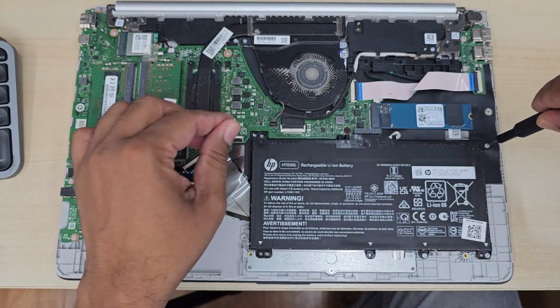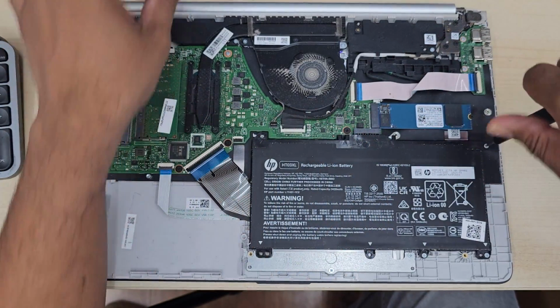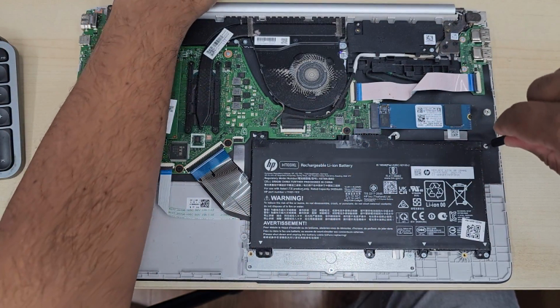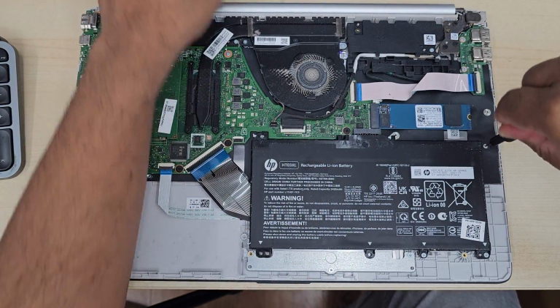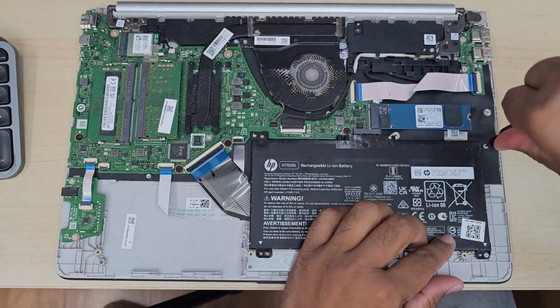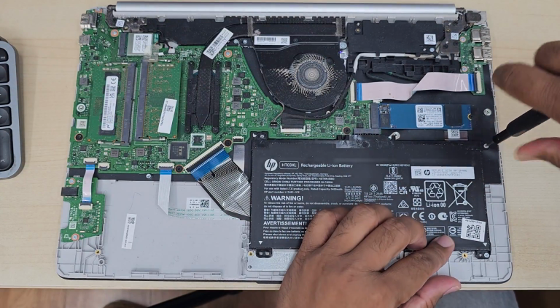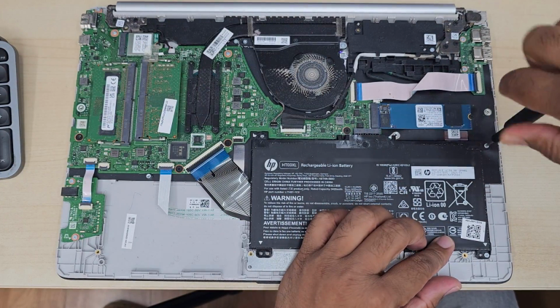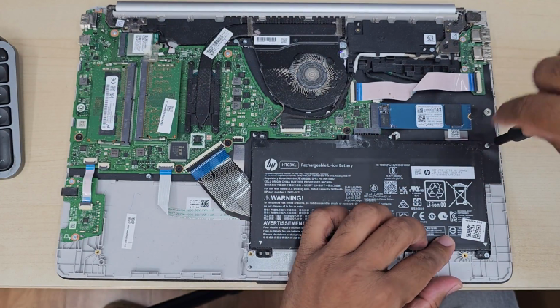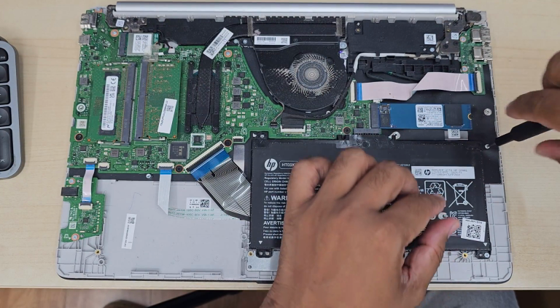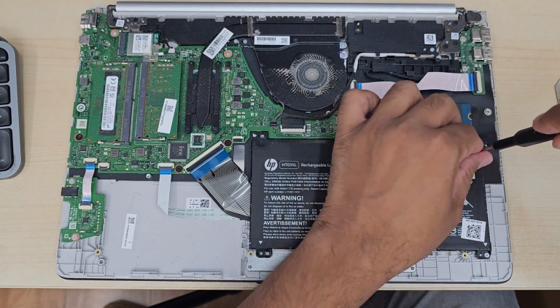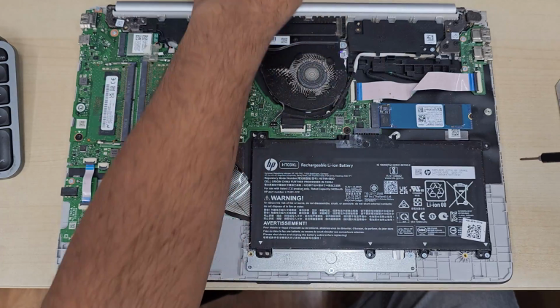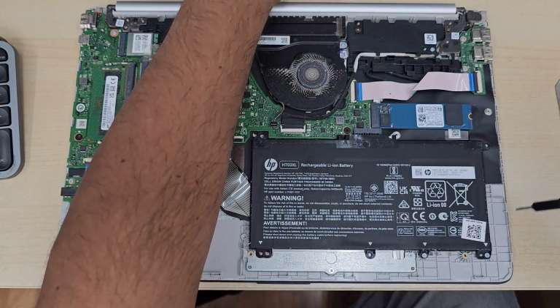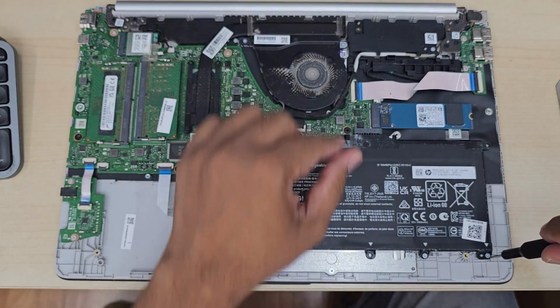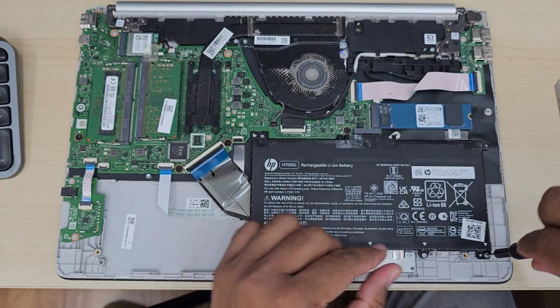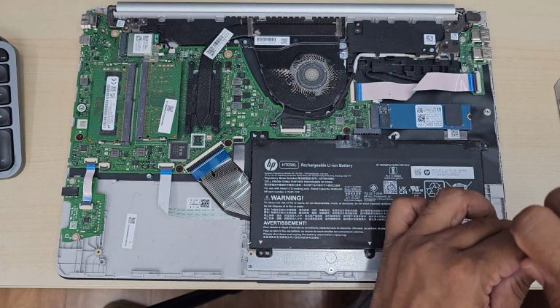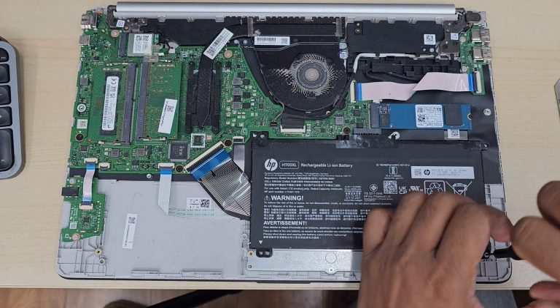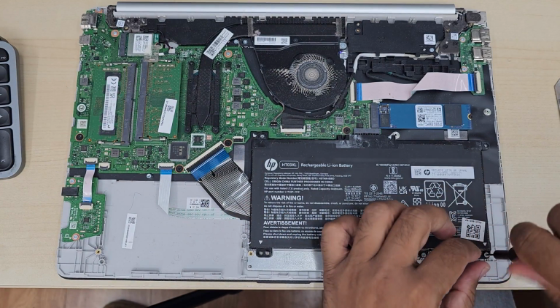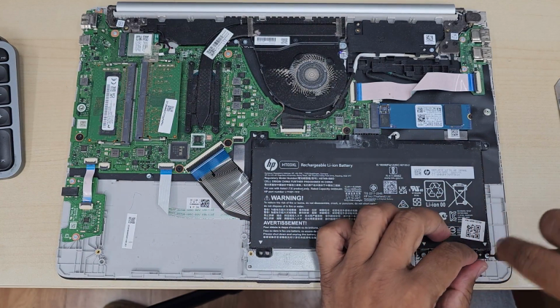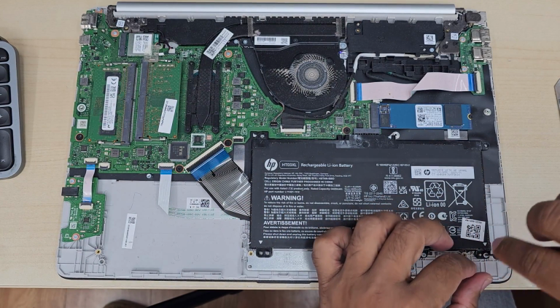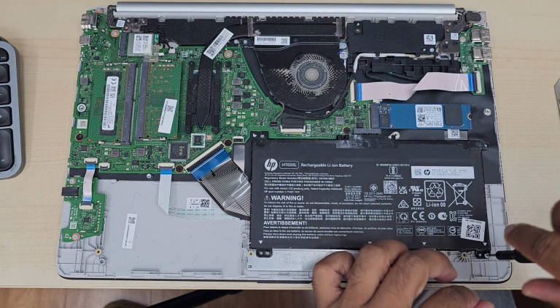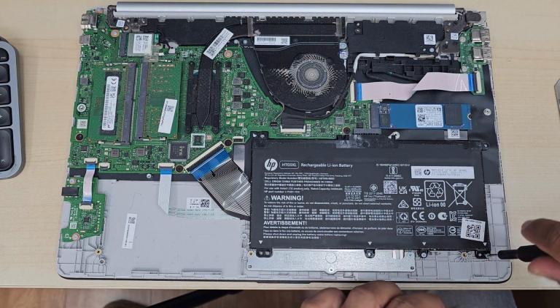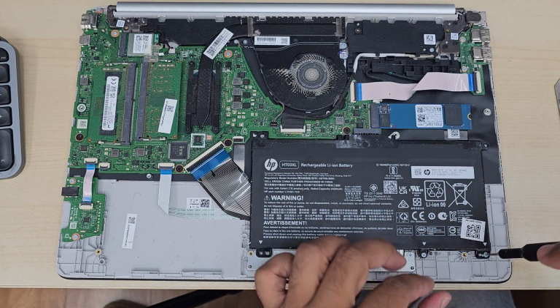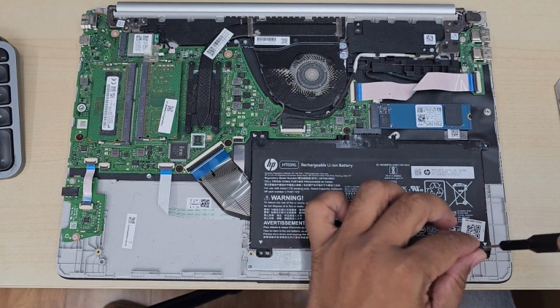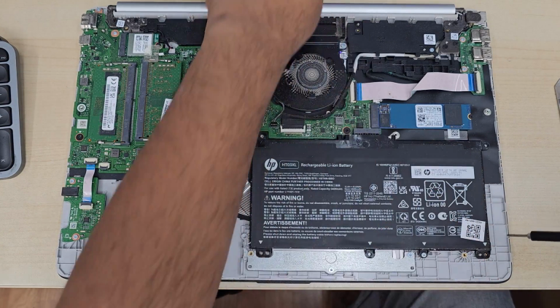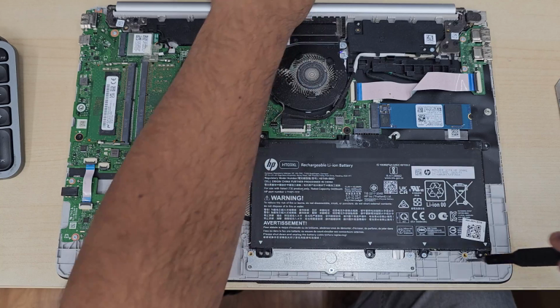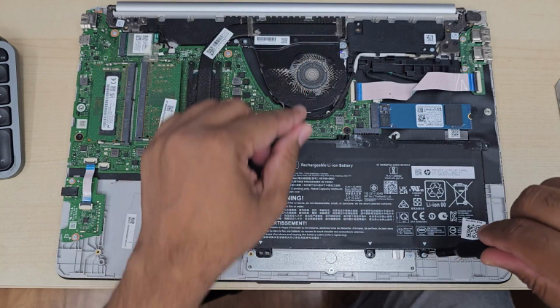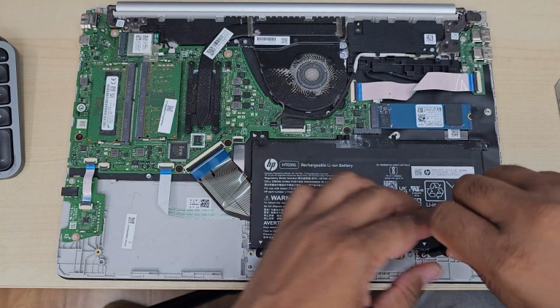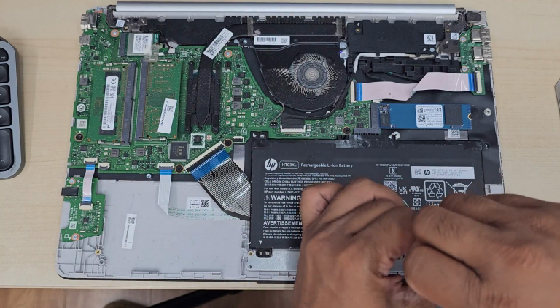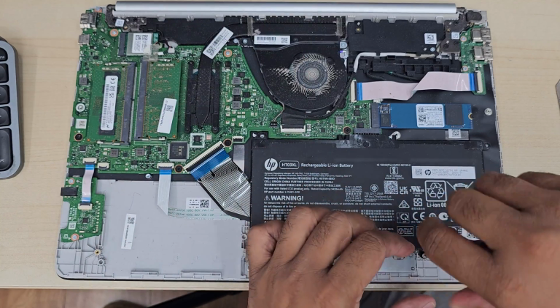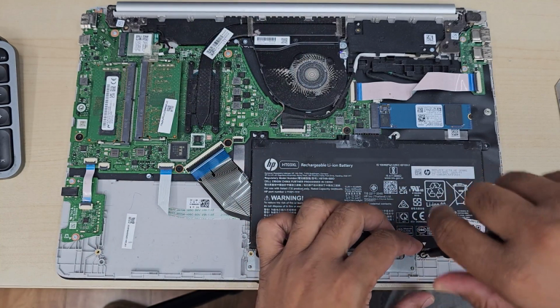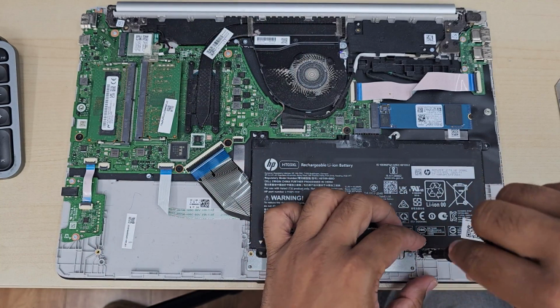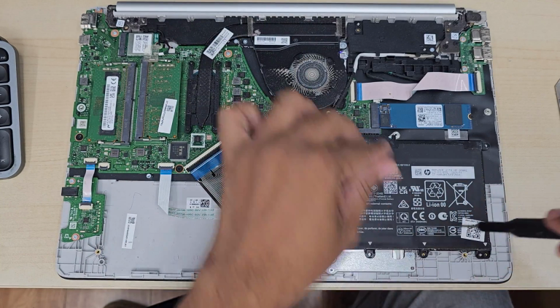If you leave the rubber strip for a couple of hours, it will squeeze back in and you can put it back normally. So first of all: switch it off, take out all the screws, pull the back cover off, disconnect the battery, and then take out all the screws from the cooling fan. Then you can carry out the replacement.